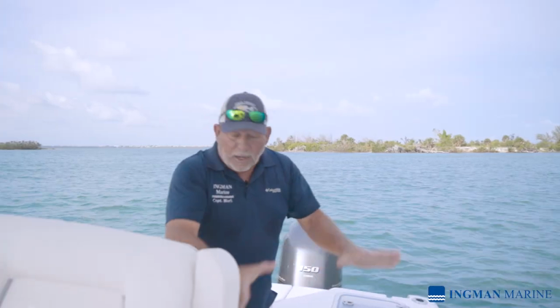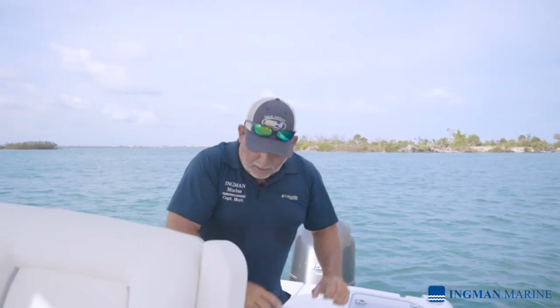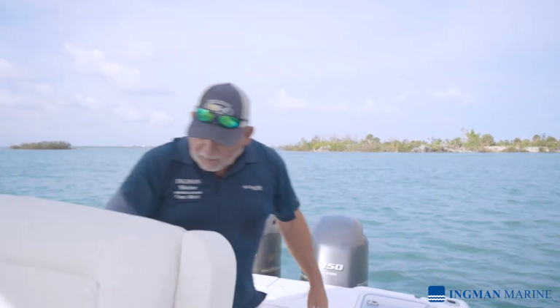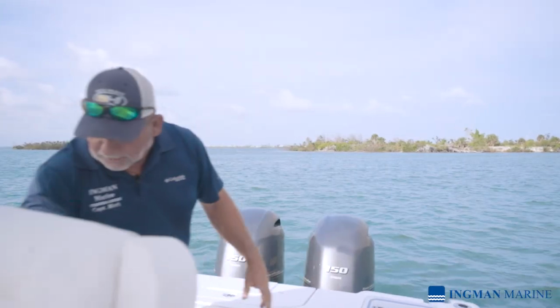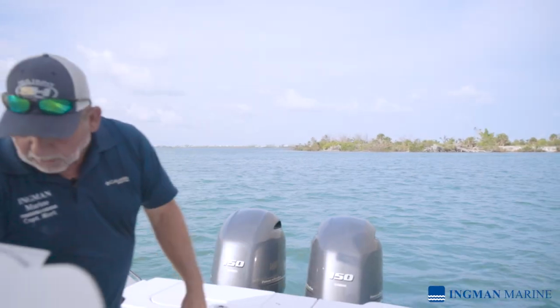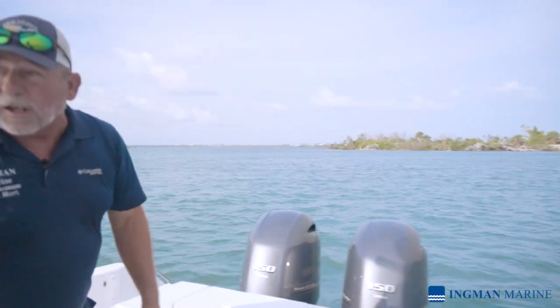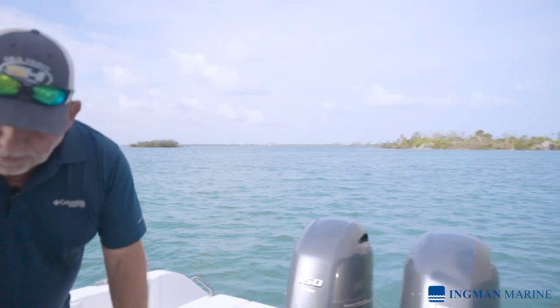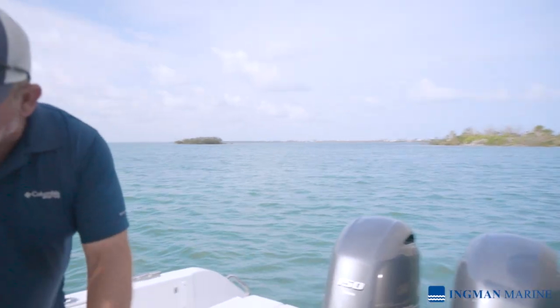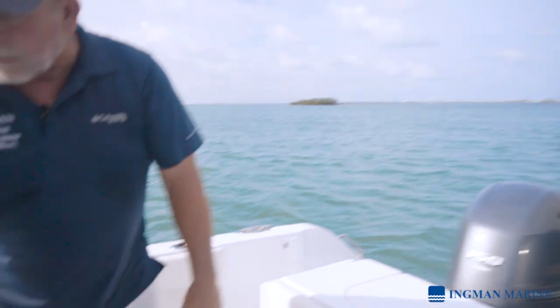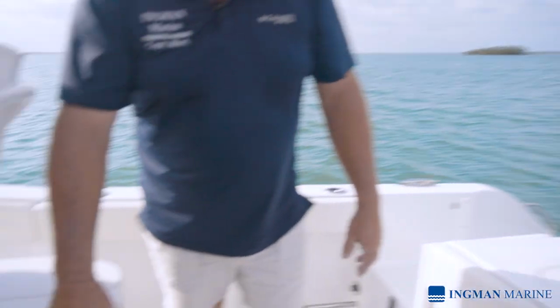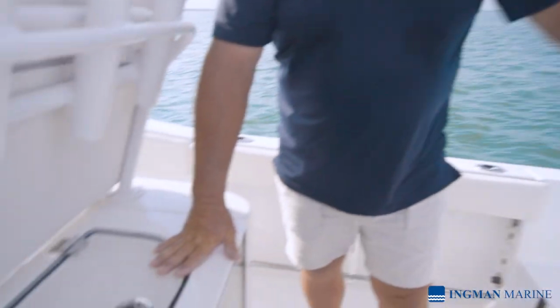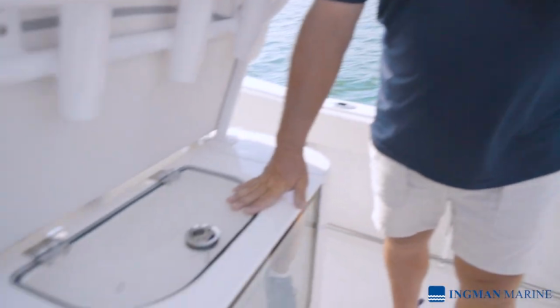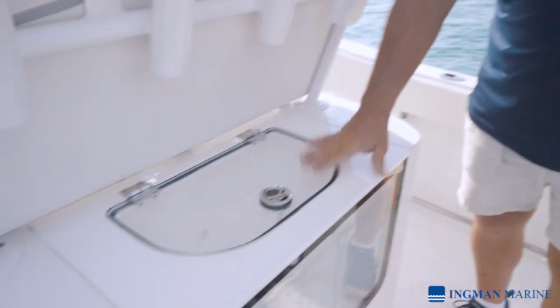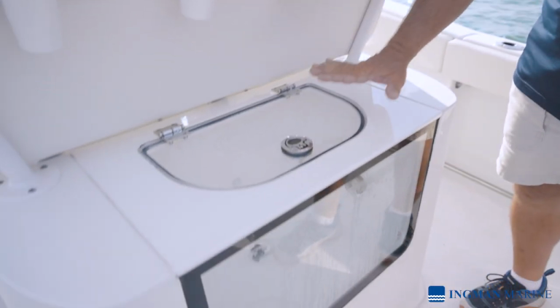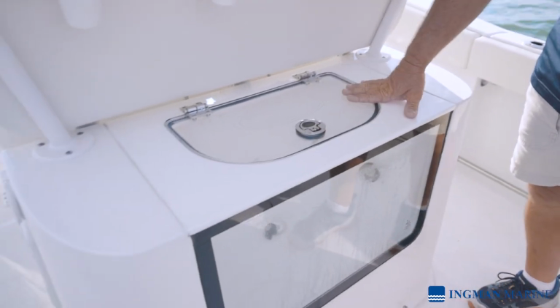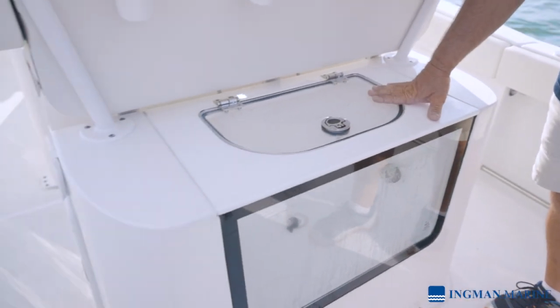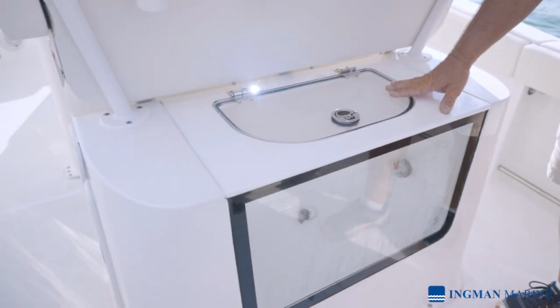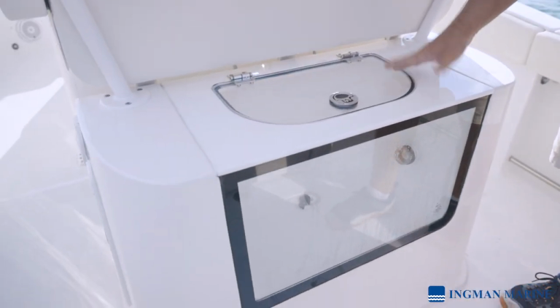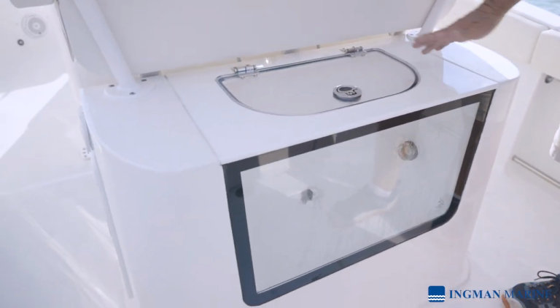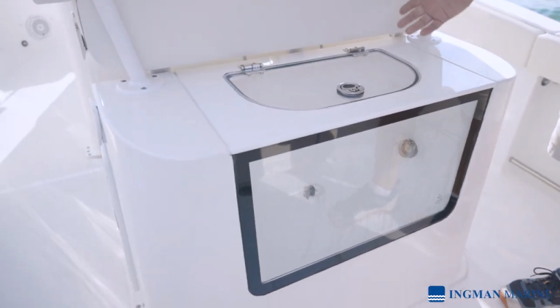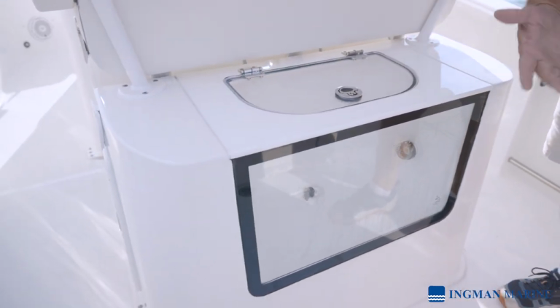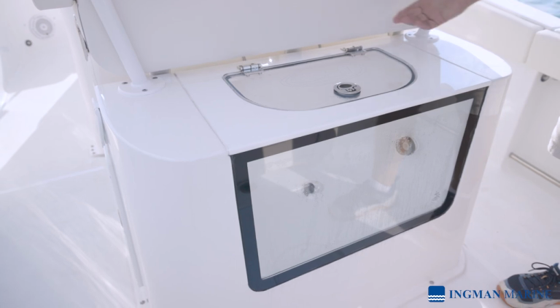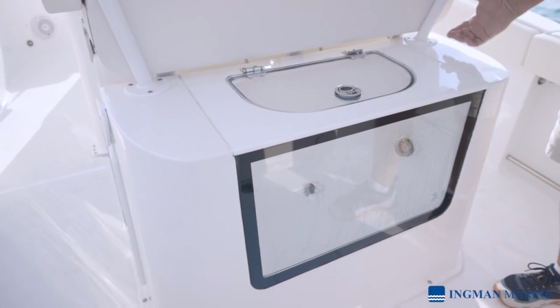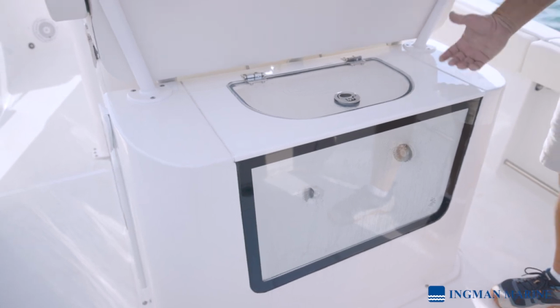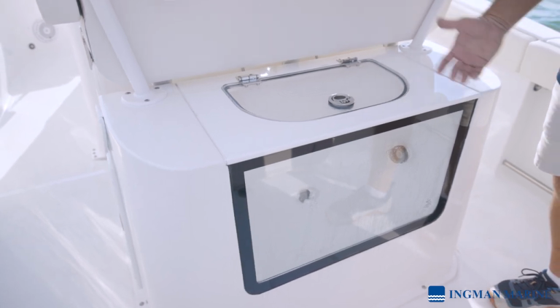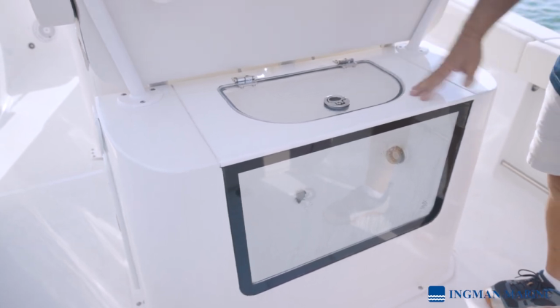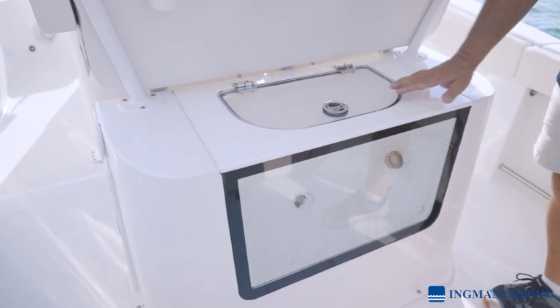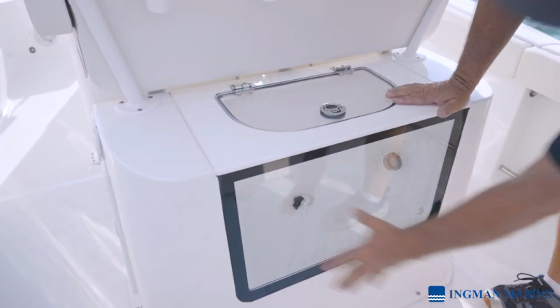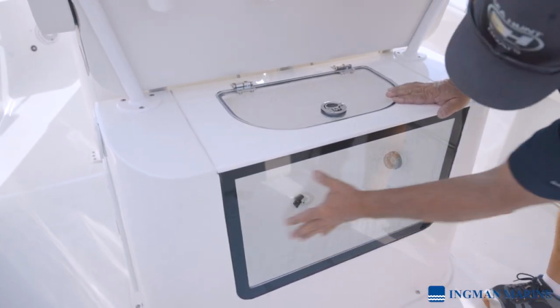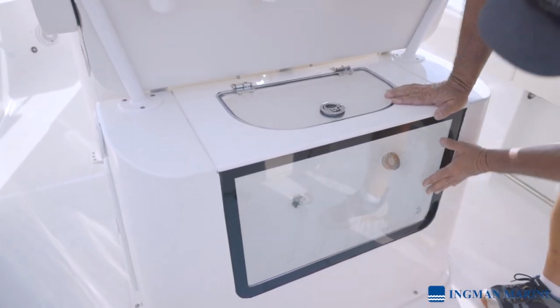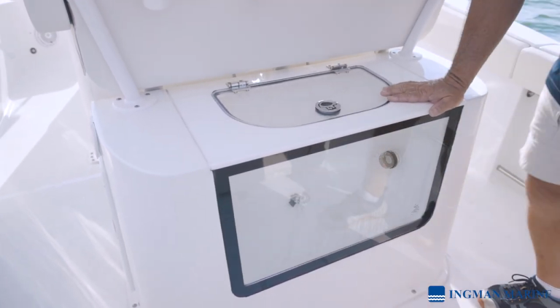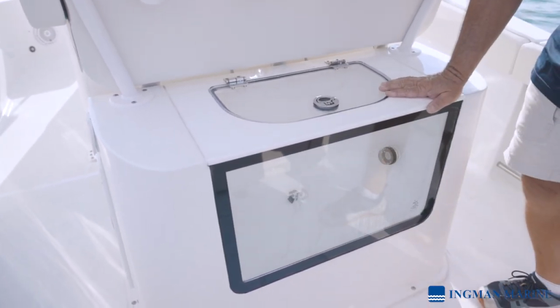Coming back across the back, we have our lower live well — this is the big center live well. This is where the big bait fish would actually go if you're using big fish: blue runners, ladyfish, or any kind of white bait situation. You can keep an eye on the bait as the day goes on.